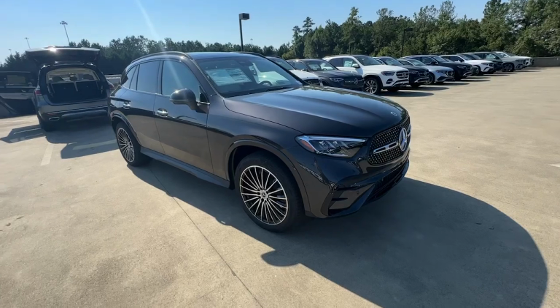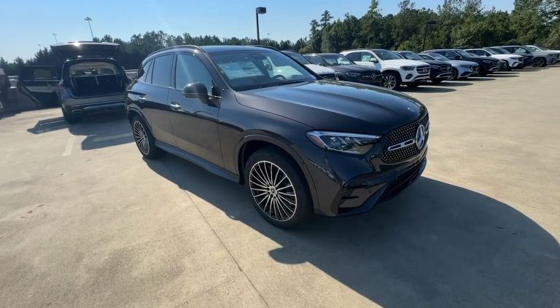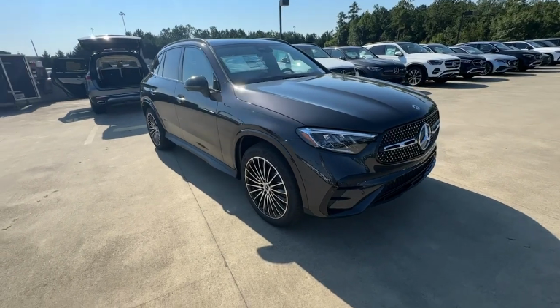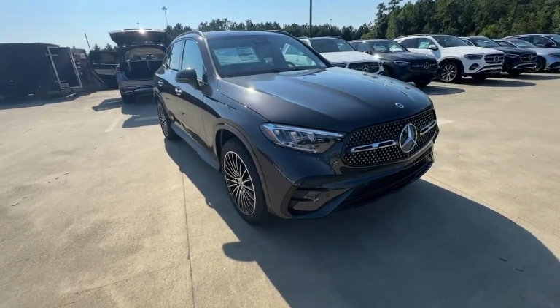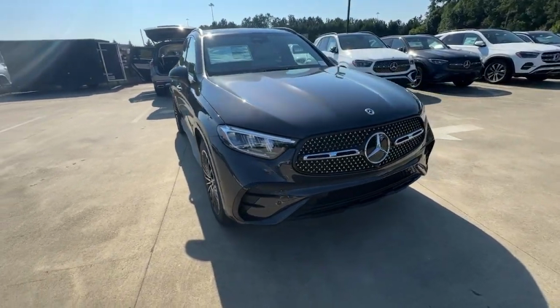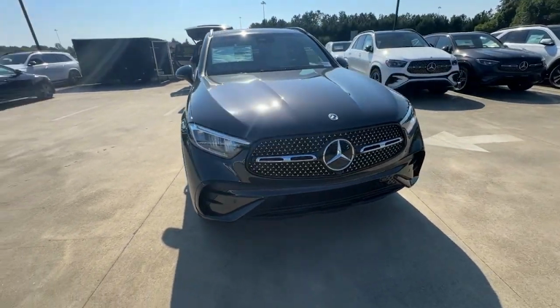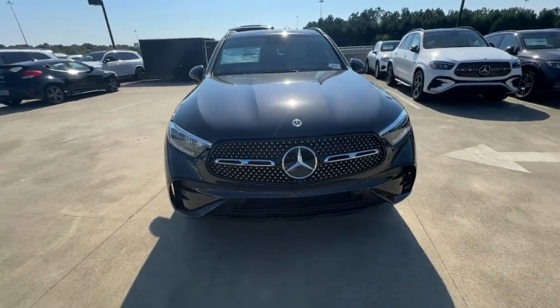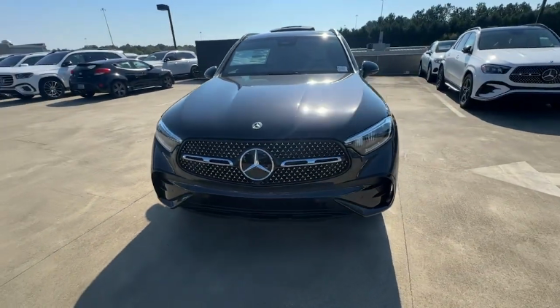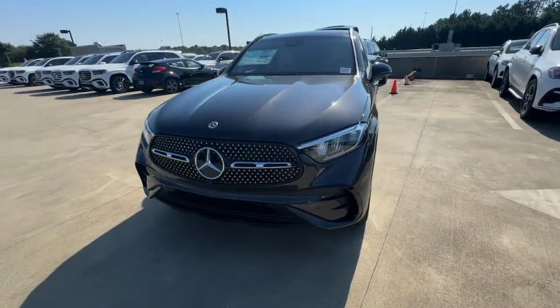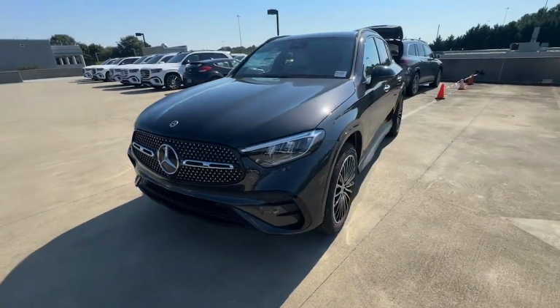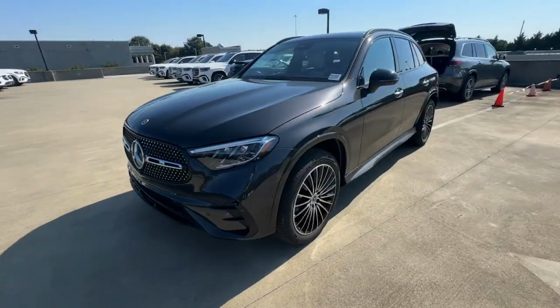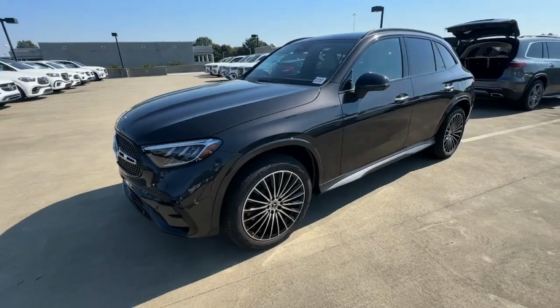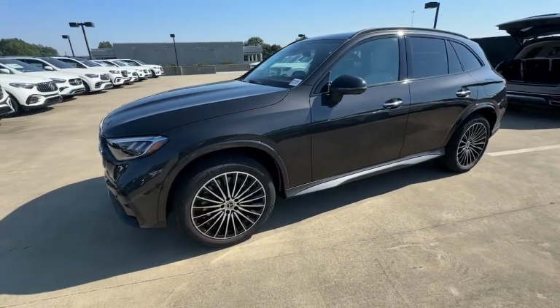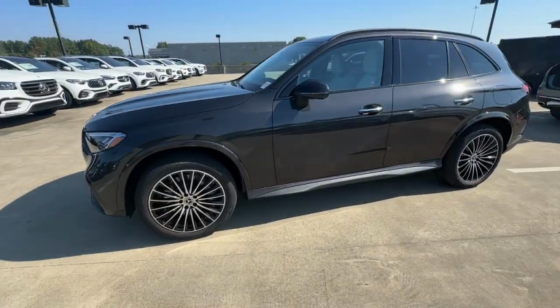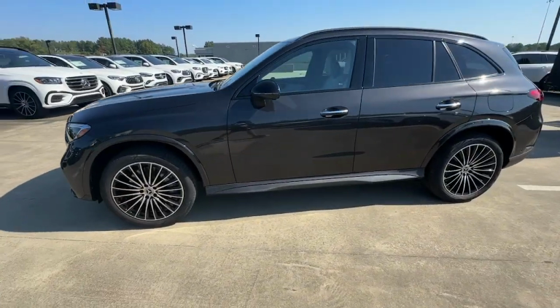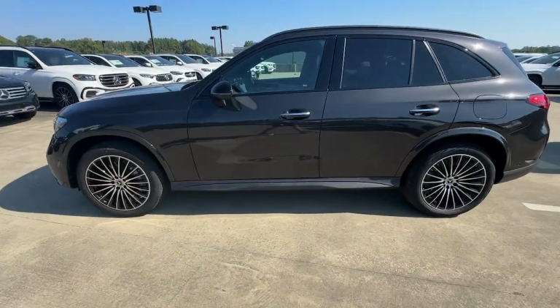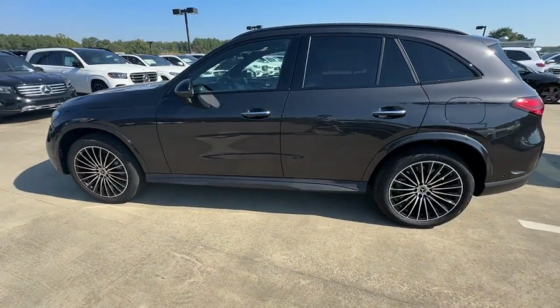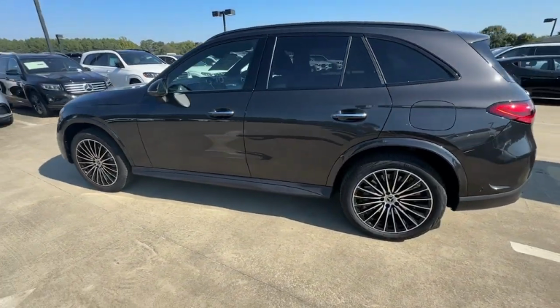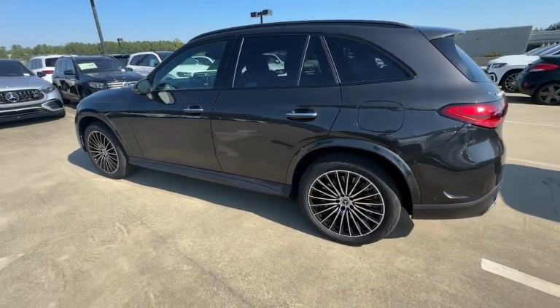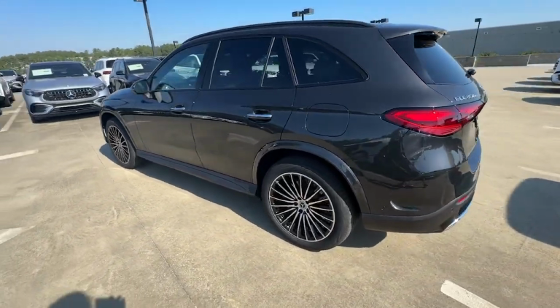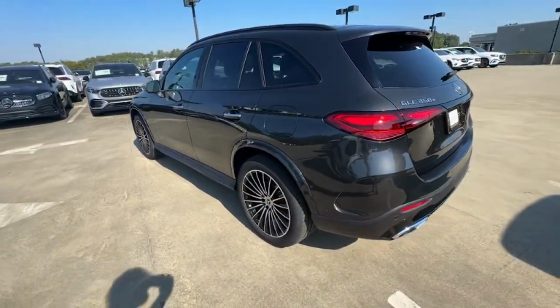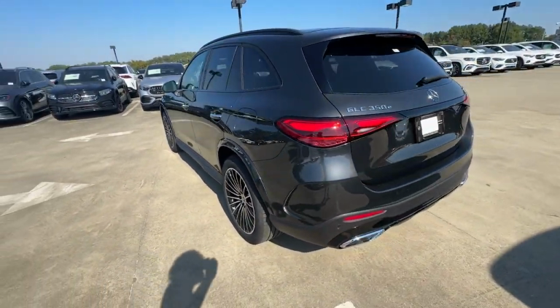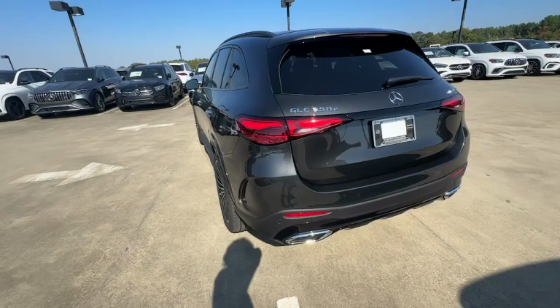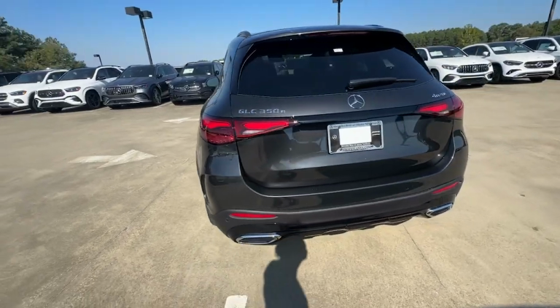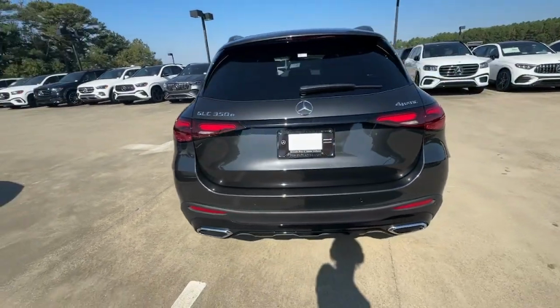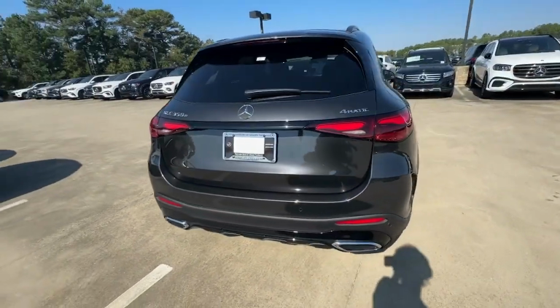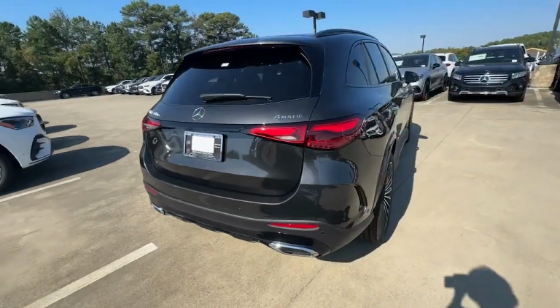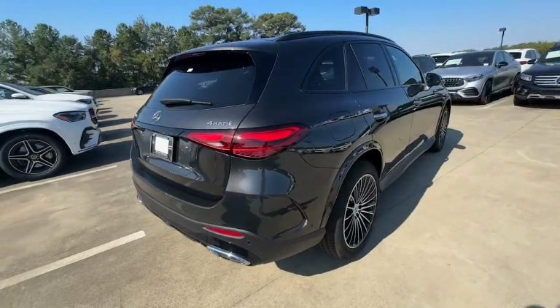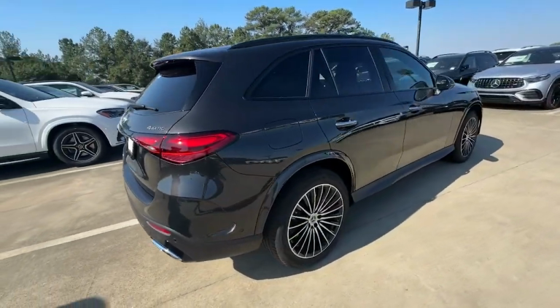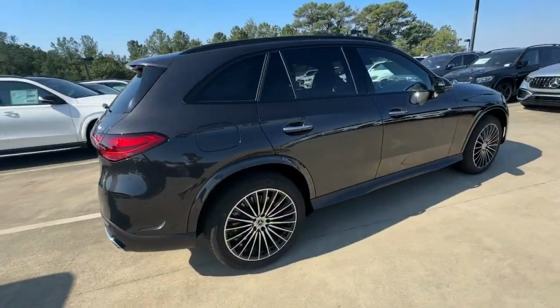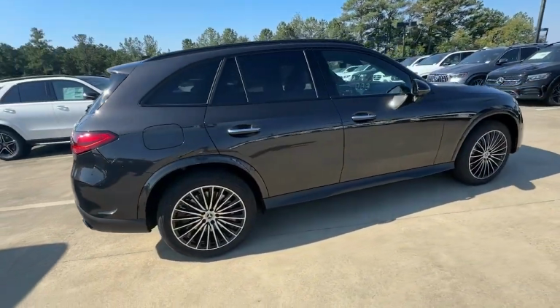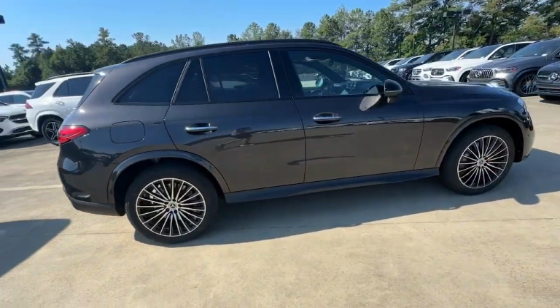Introducing the 2025 Mercedes-Benz GLC. This exceptional GLC 300 offers enthusiastic performance, chiseled style, and top shelf luxury, while also leveraging the latest tech and innovations in SUV versatility.